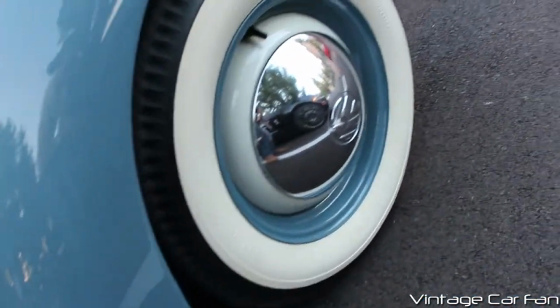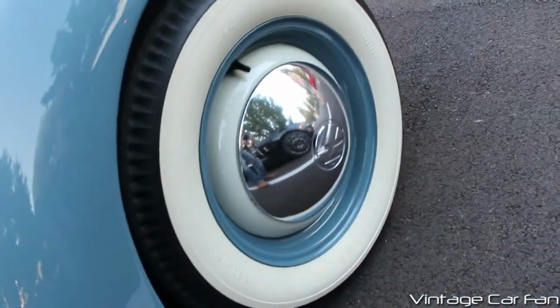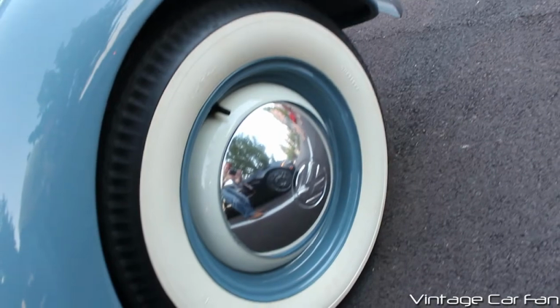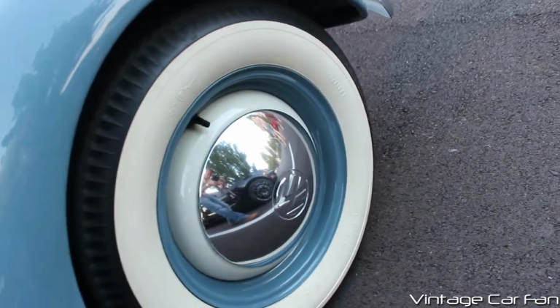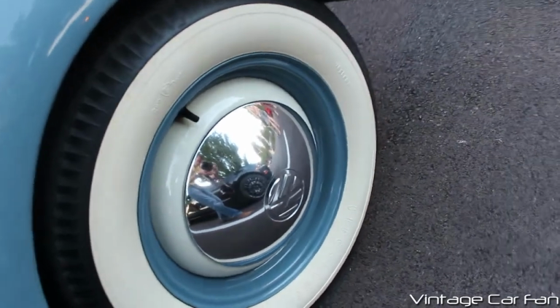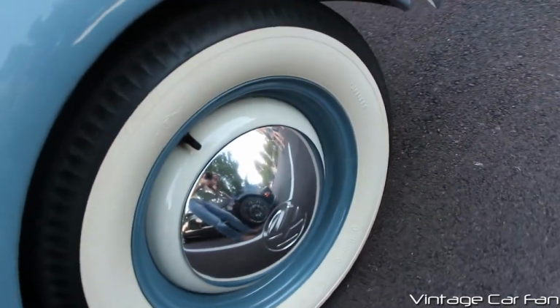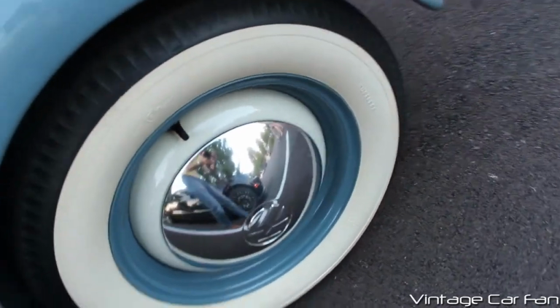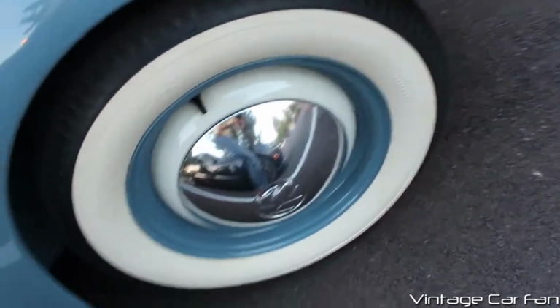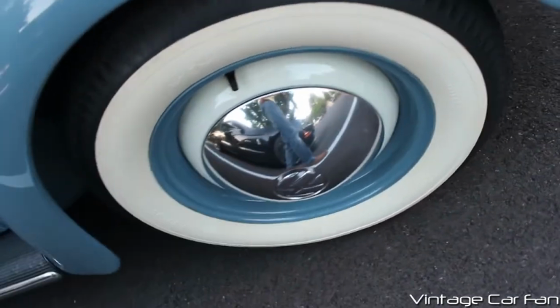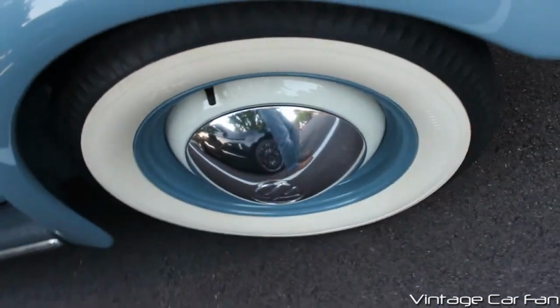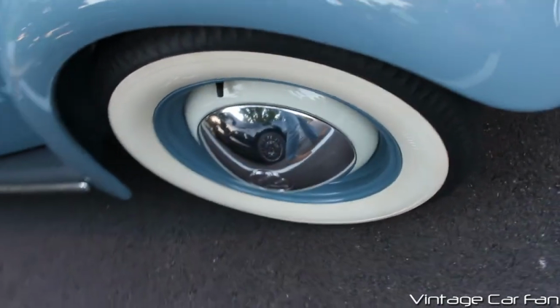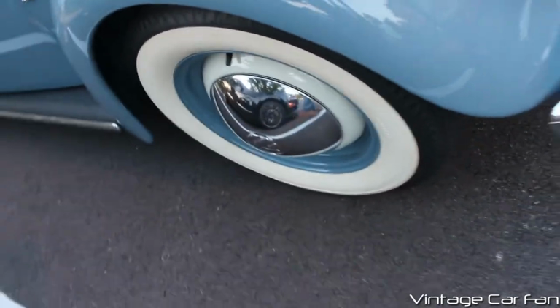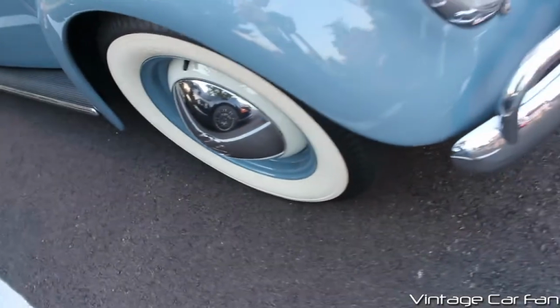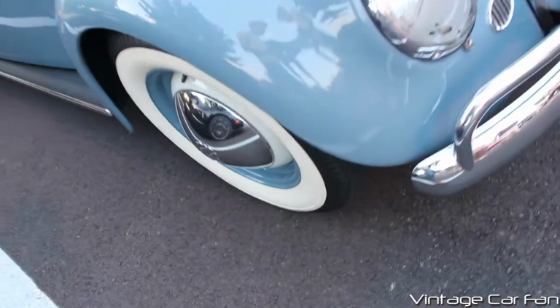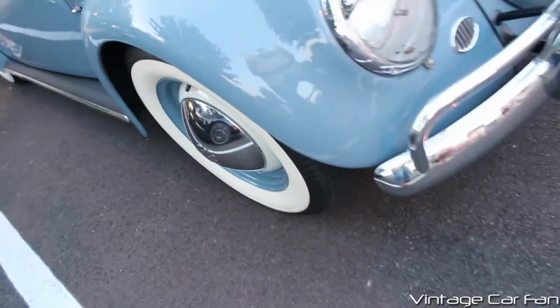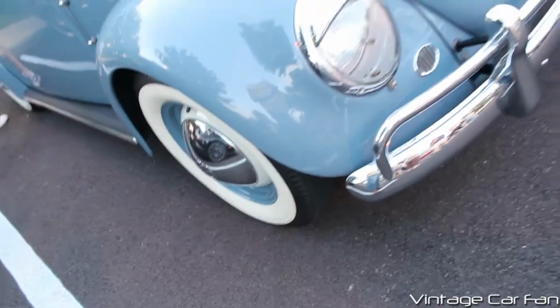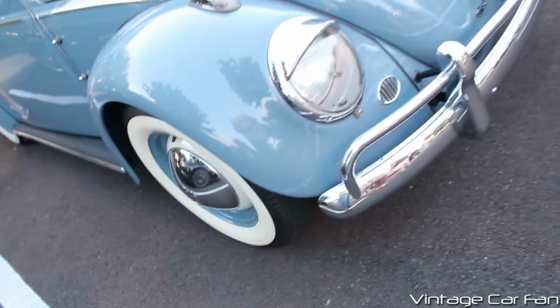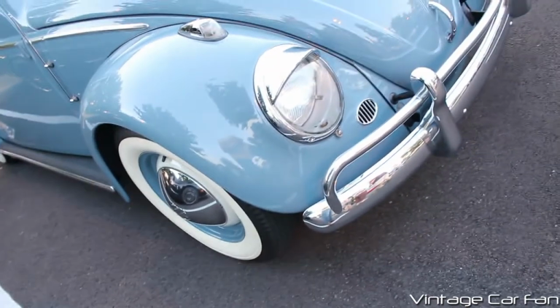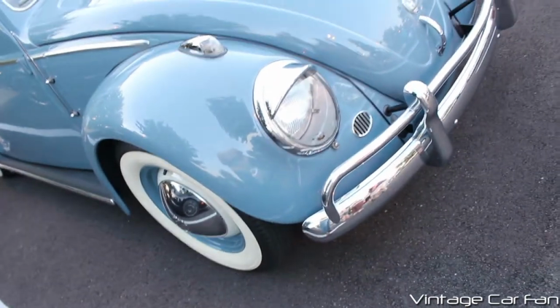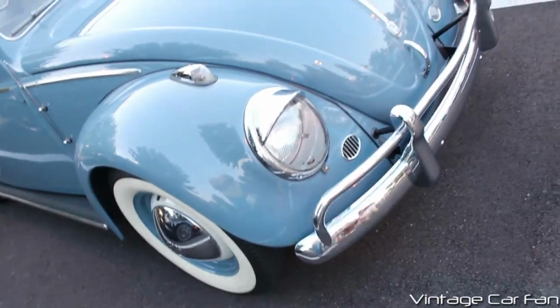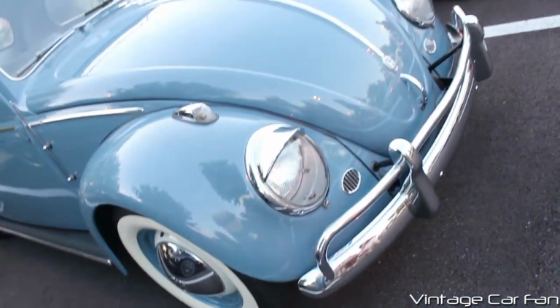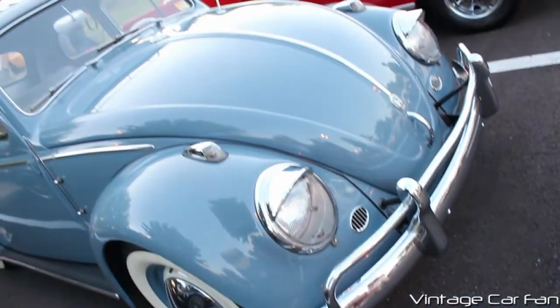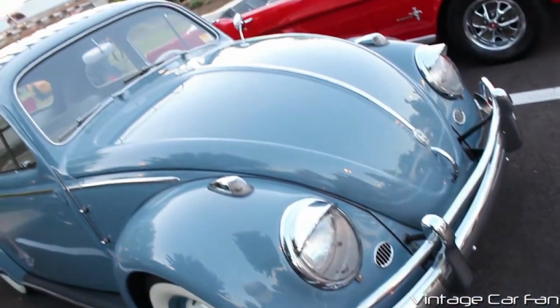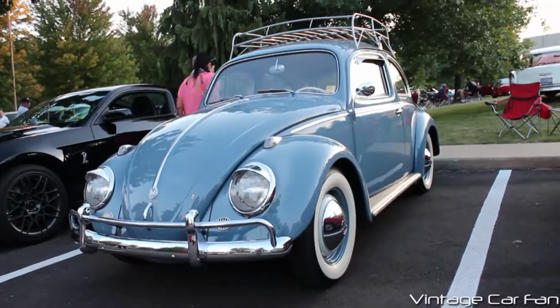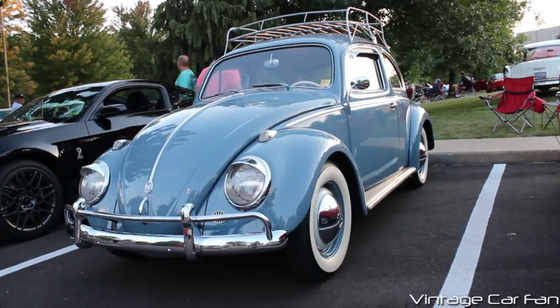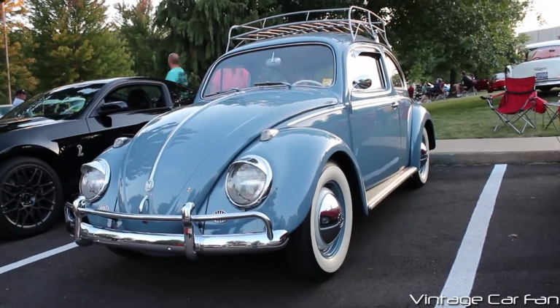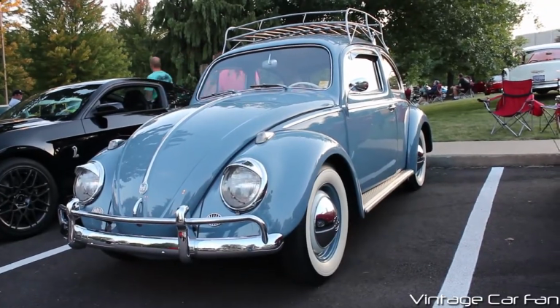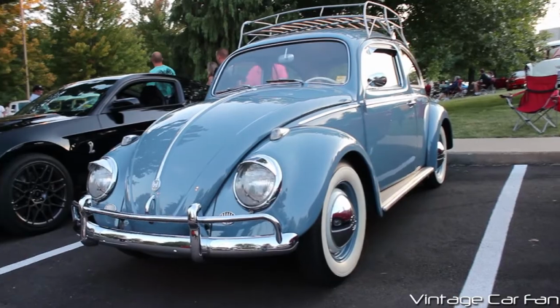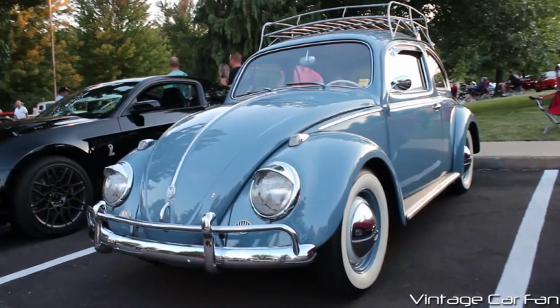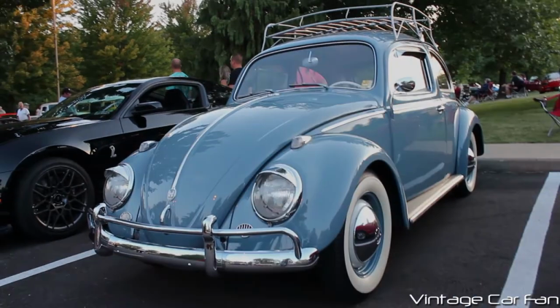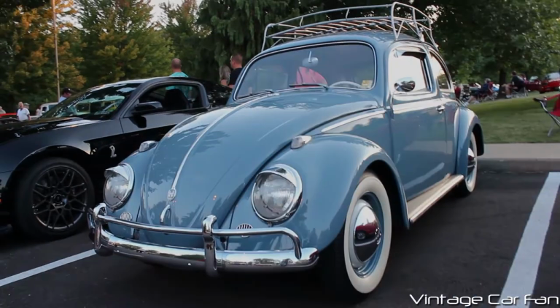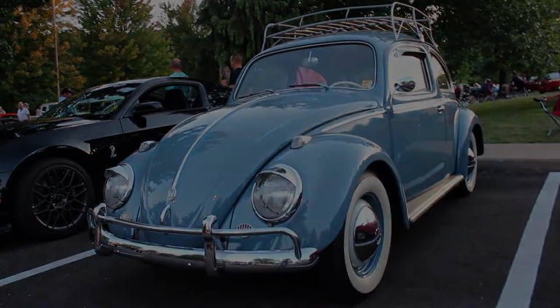You see the dog dish hubcaps on this car. They look really cool, especially with the nice blue-painted wheels. And that's the front end again. That's the 1959 Volkswagen Beetle.